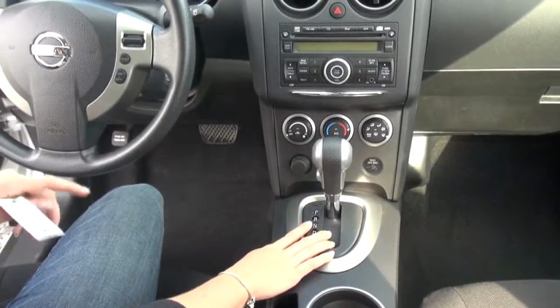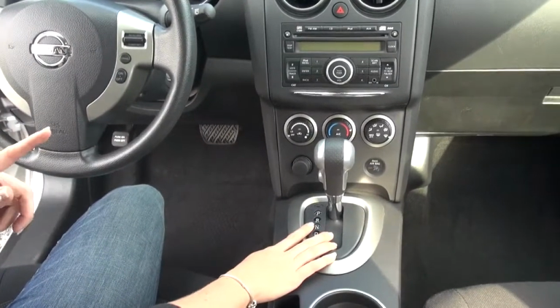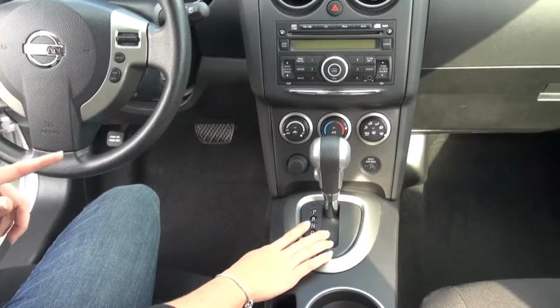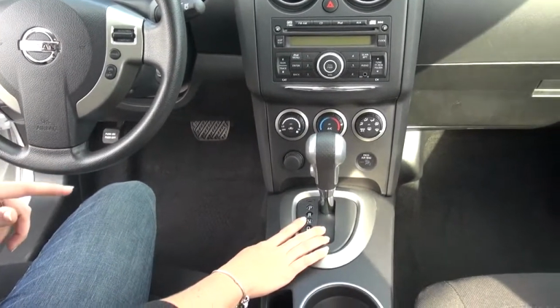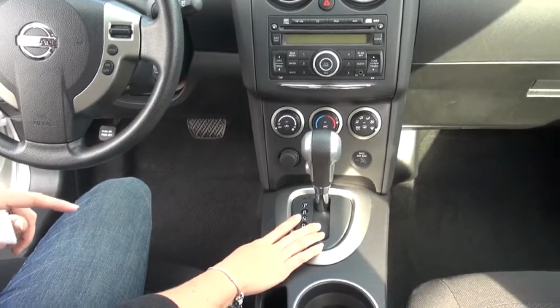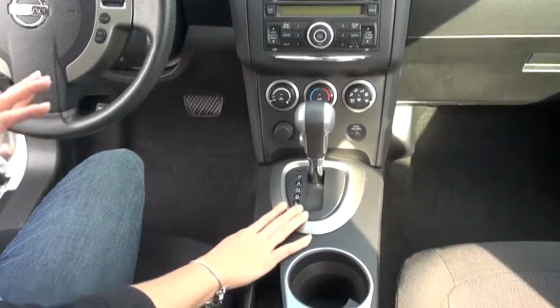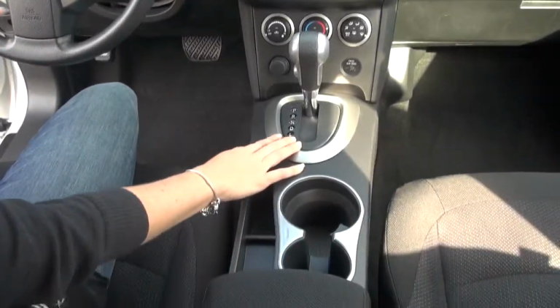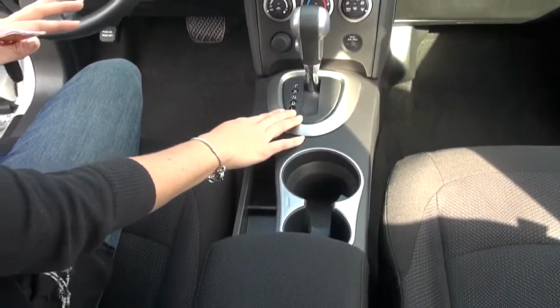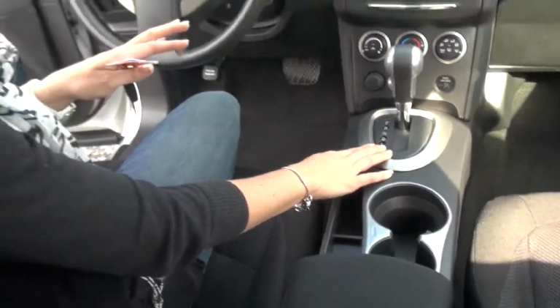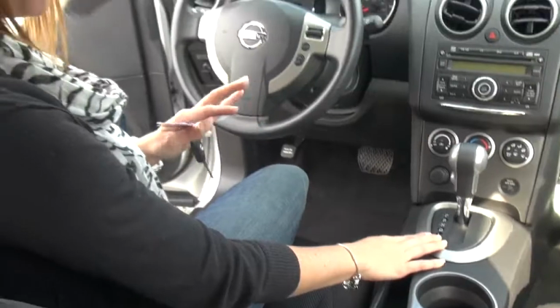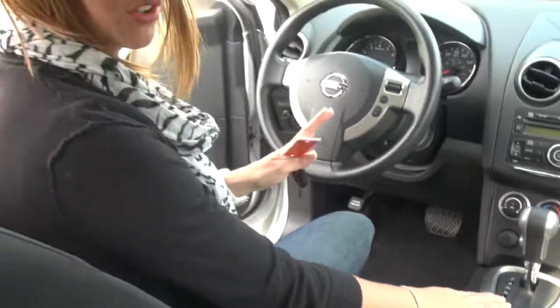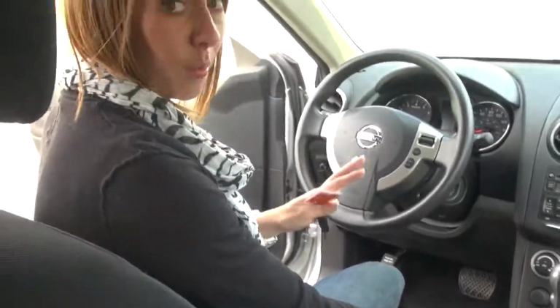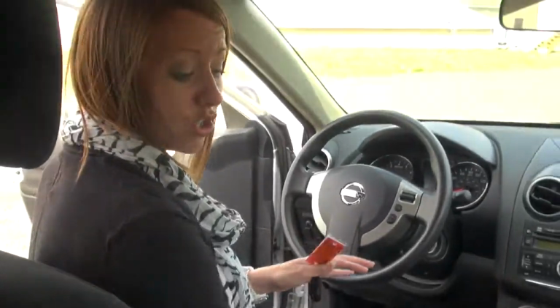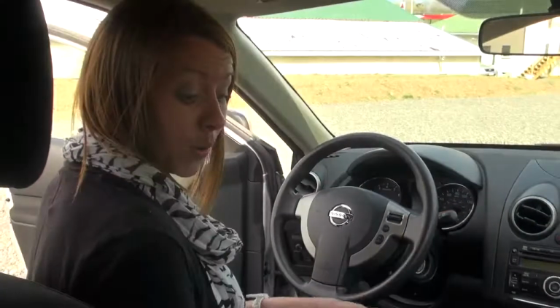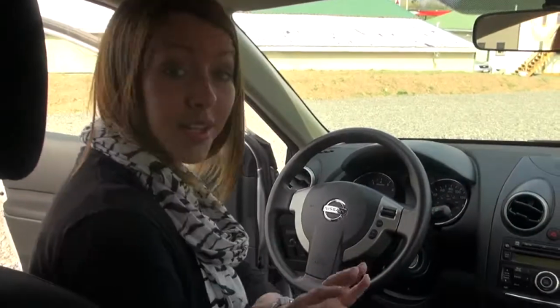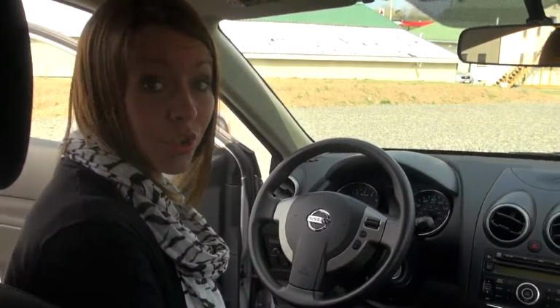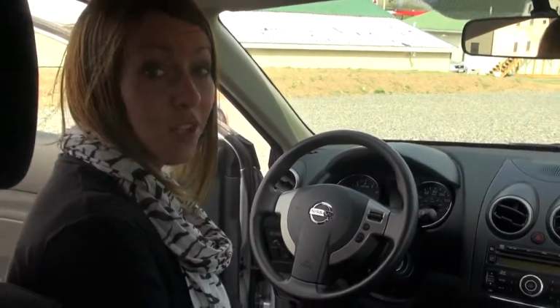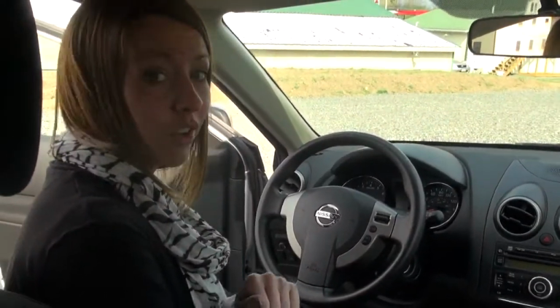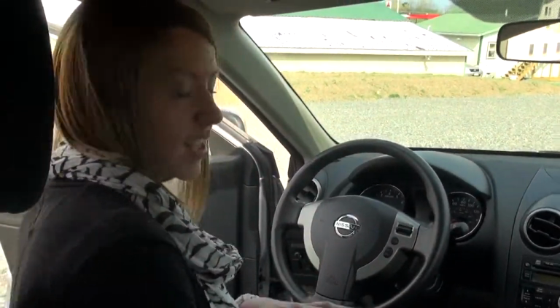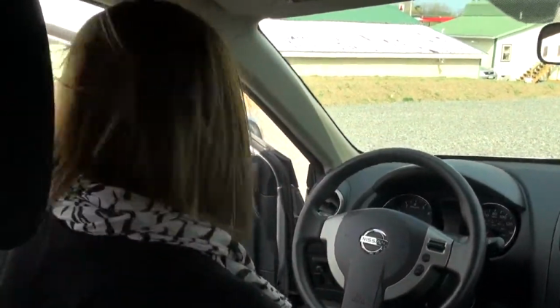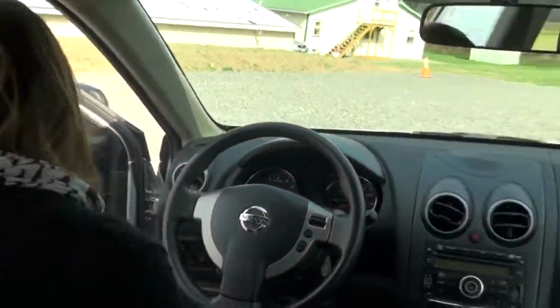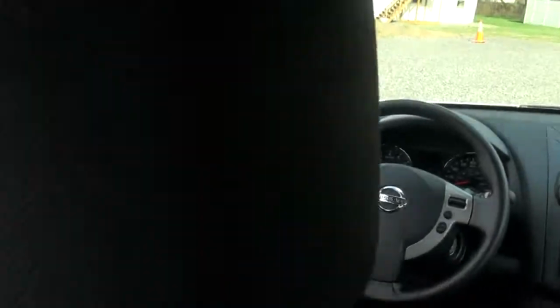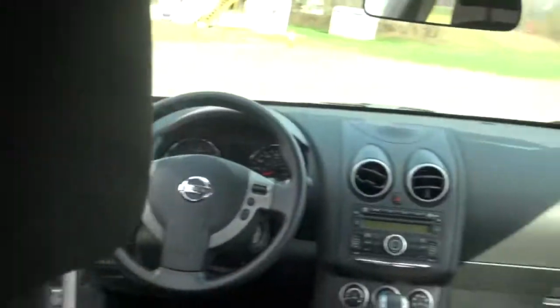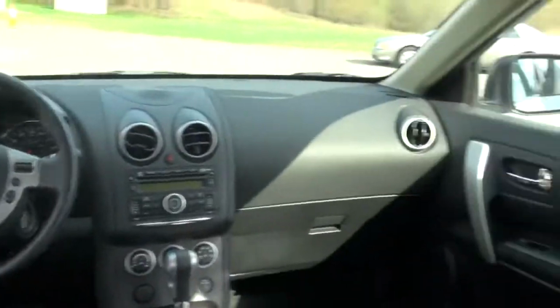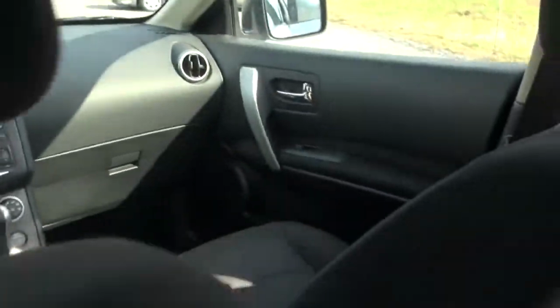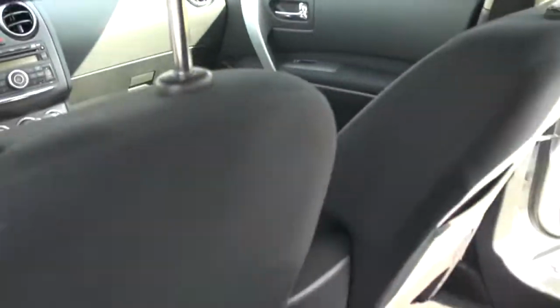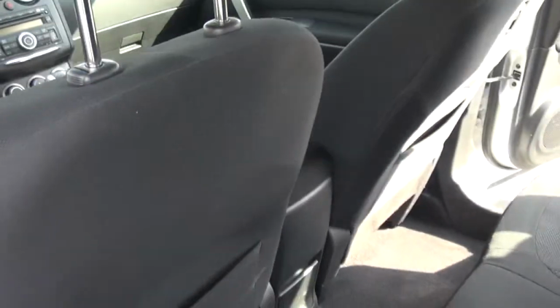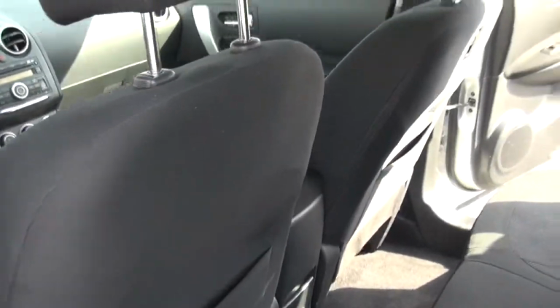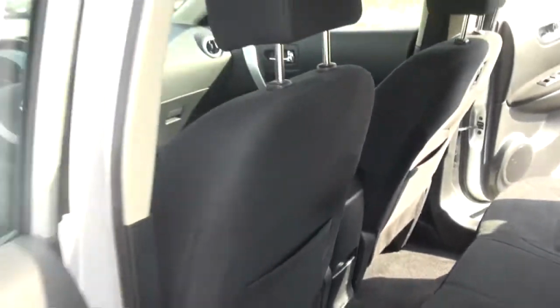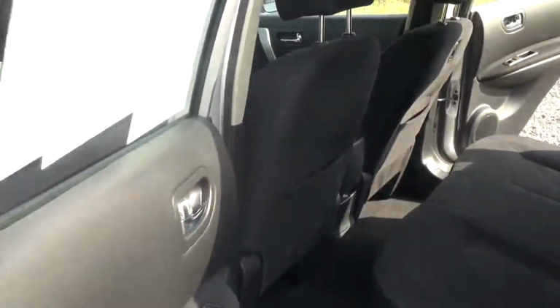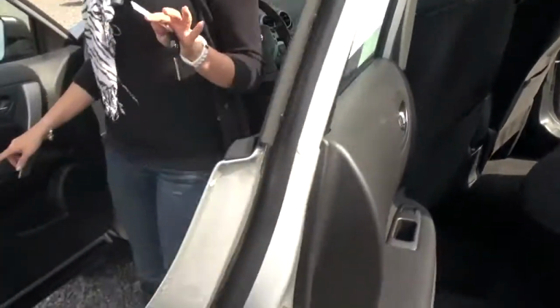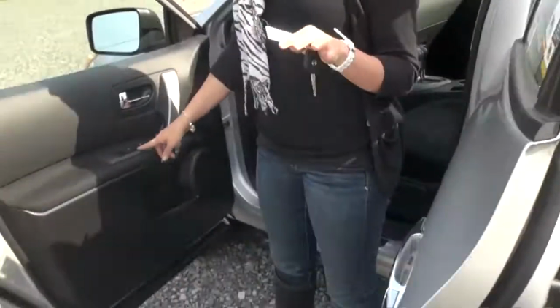They are all-wheel drive as well. This one has under 20,000 miles on it — all of our vehicles are low mileage. We have a great size storage compartment for all your odds and ends. Mounted on your door, you also have your power windows and your power locks.